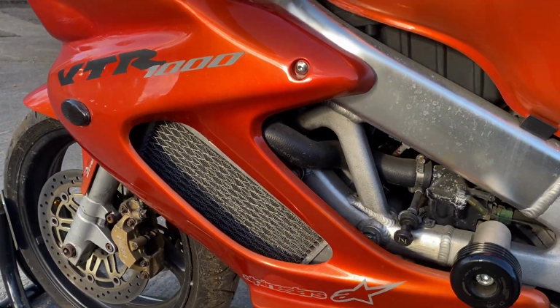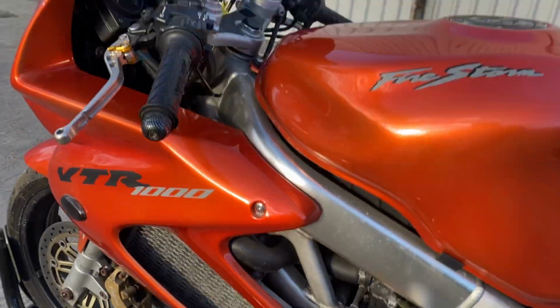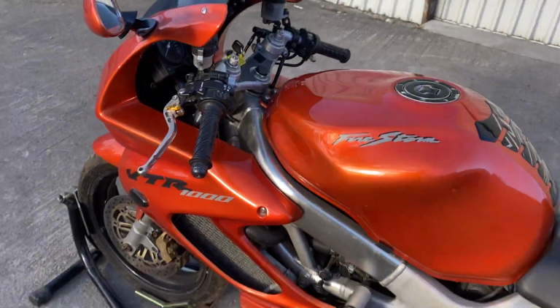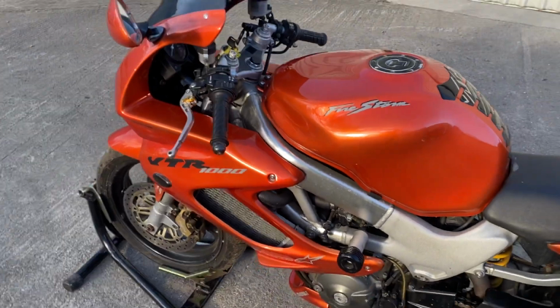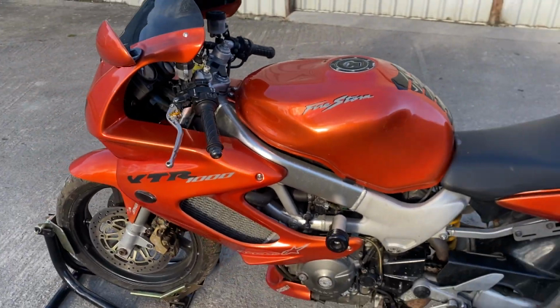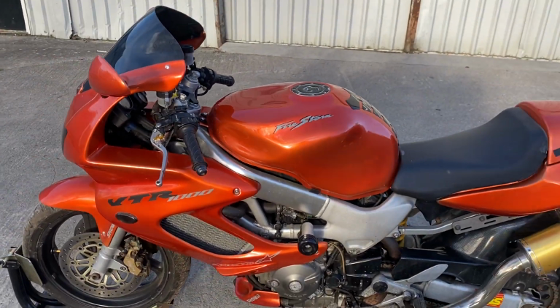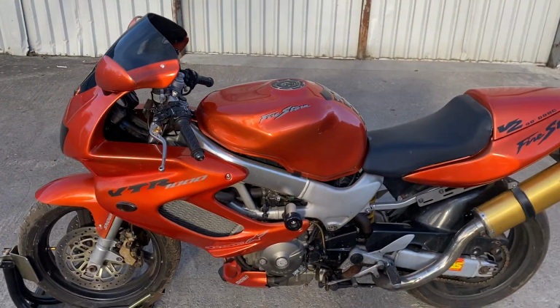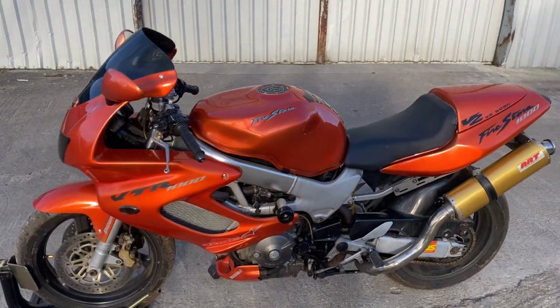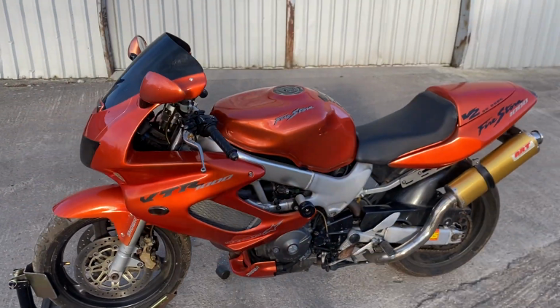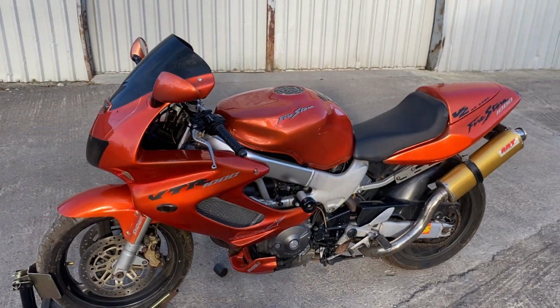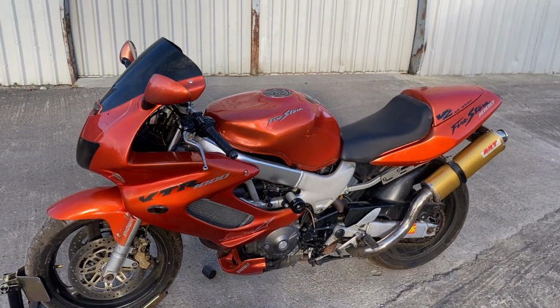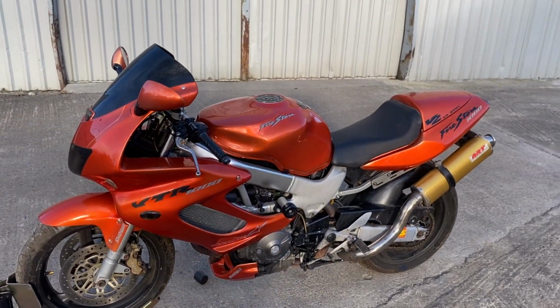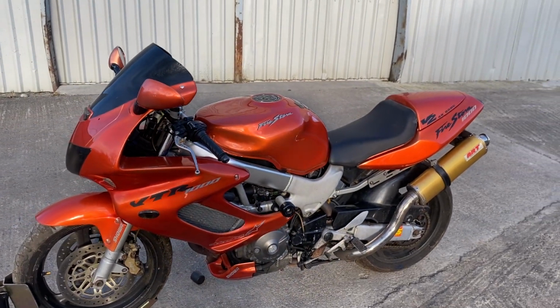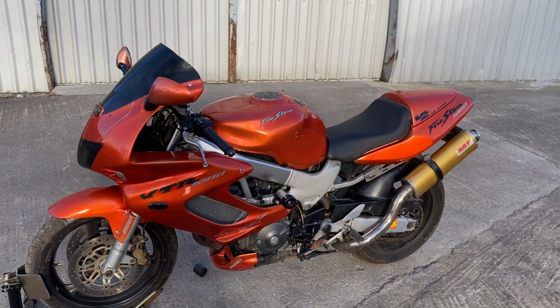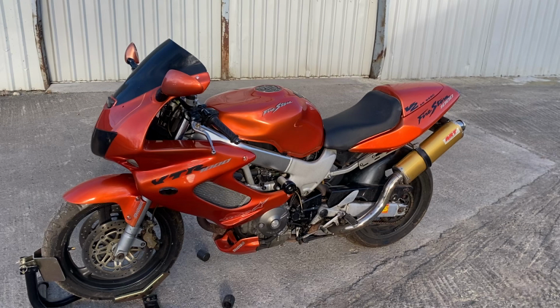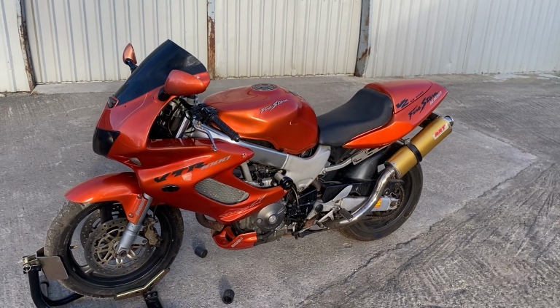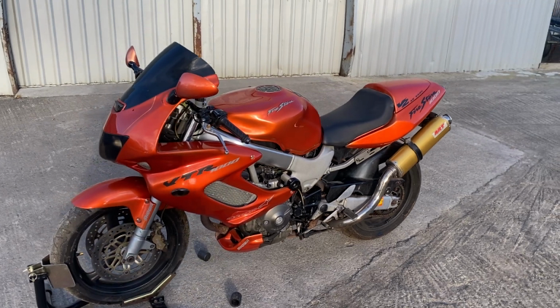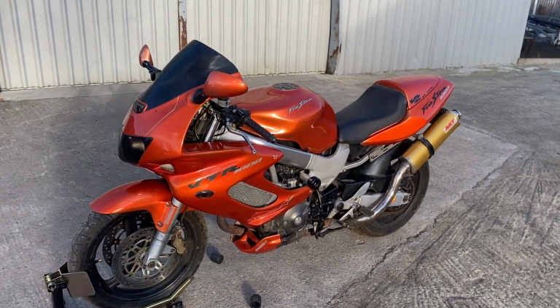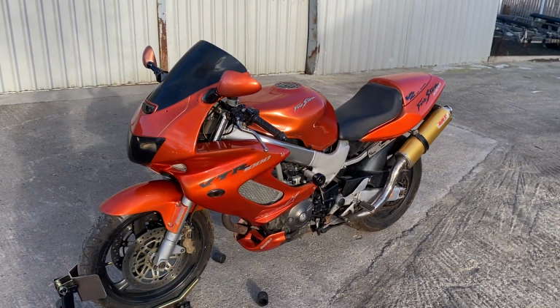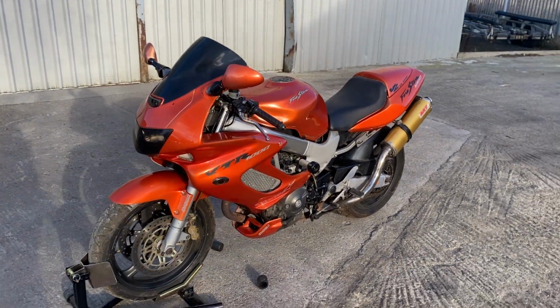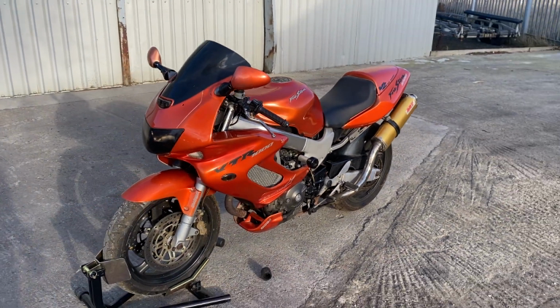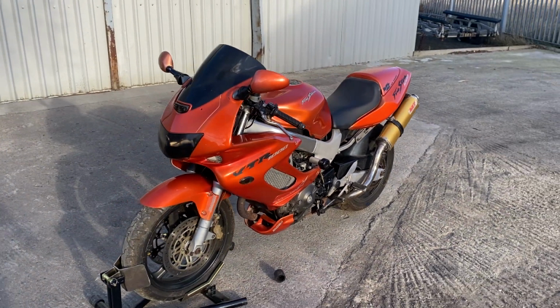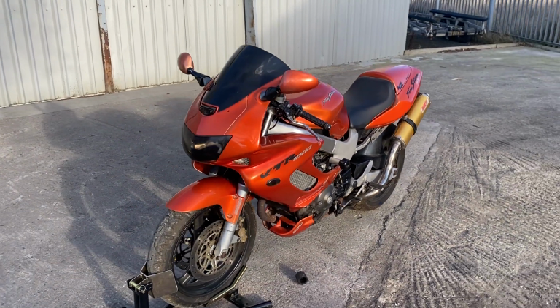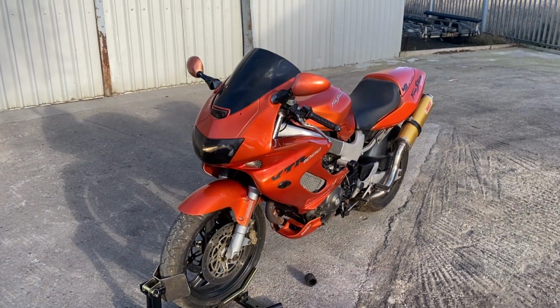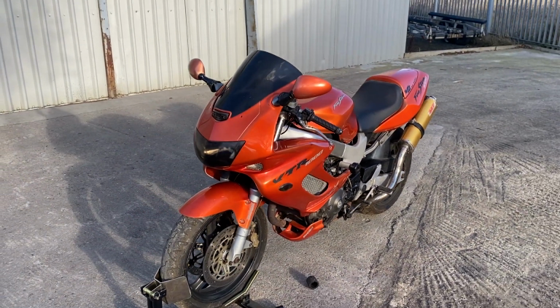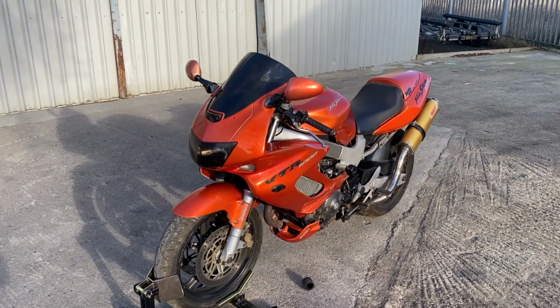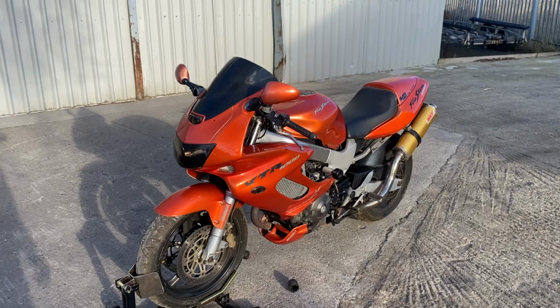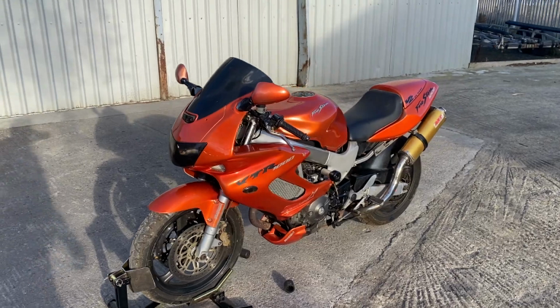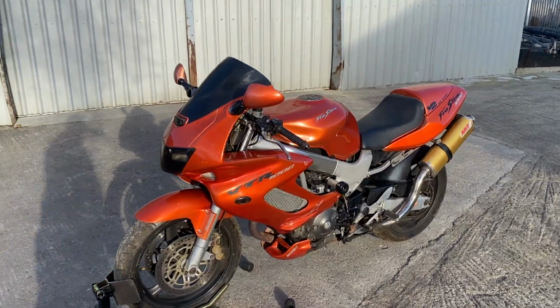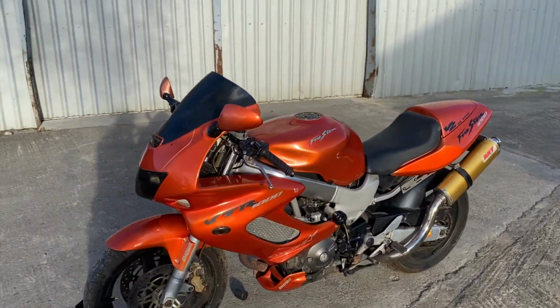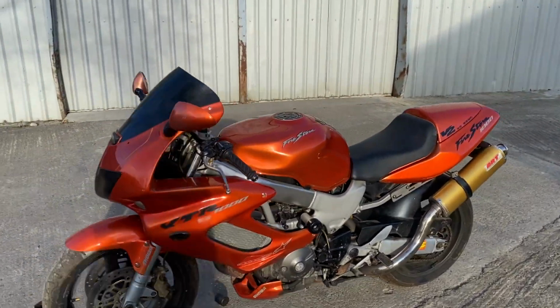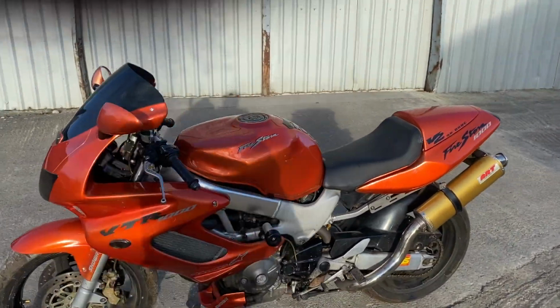It's a very nice, beautiful VTR 1000 Firestorm. For any more information, anything in particular, just give the office a call on 0191 268 9011. I'll start it up for you now.